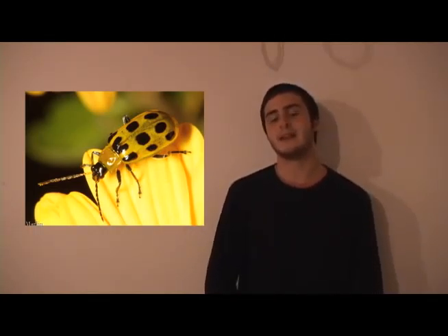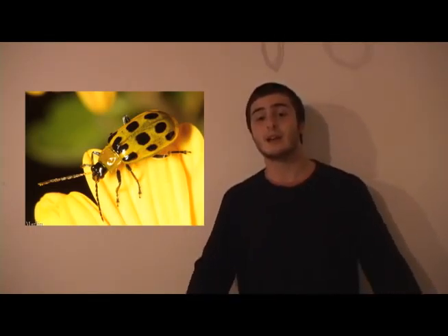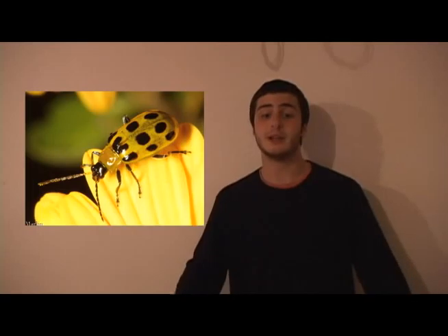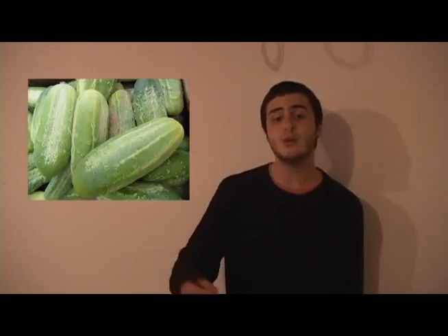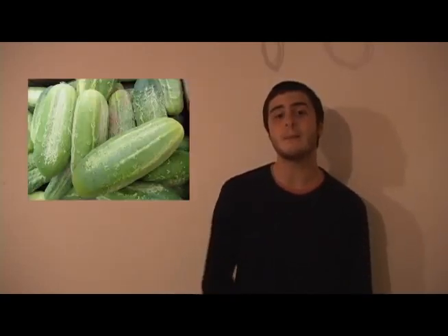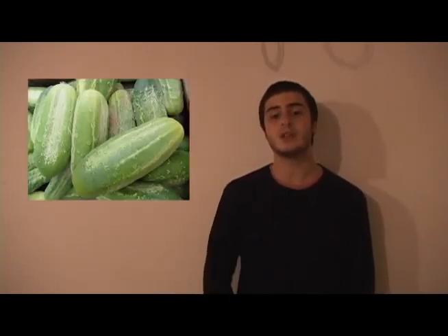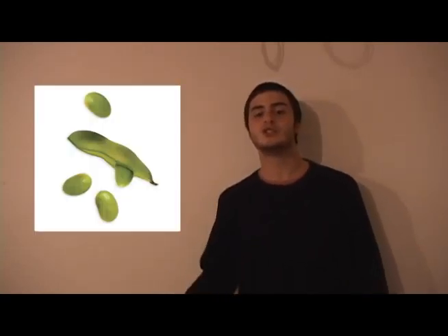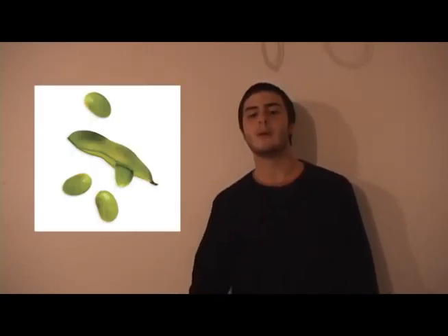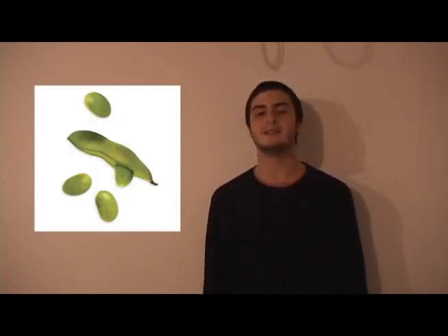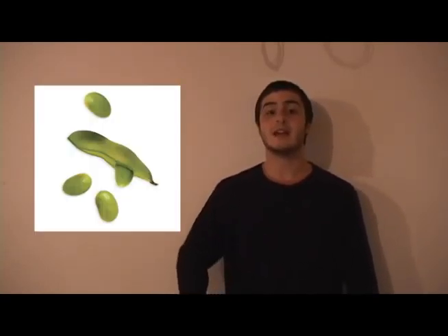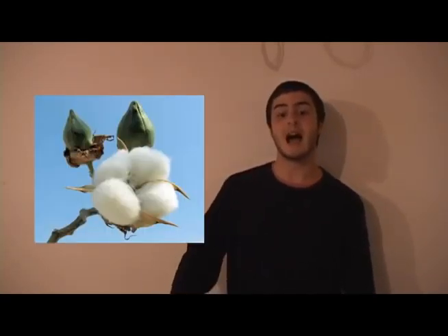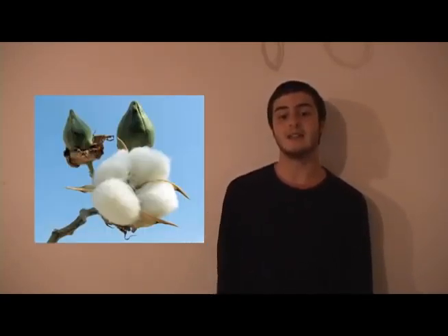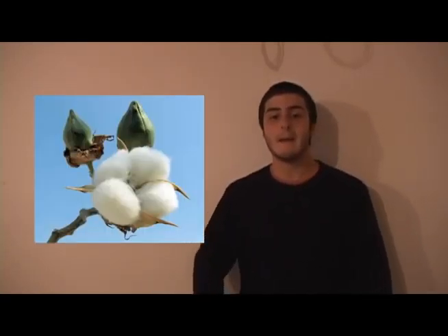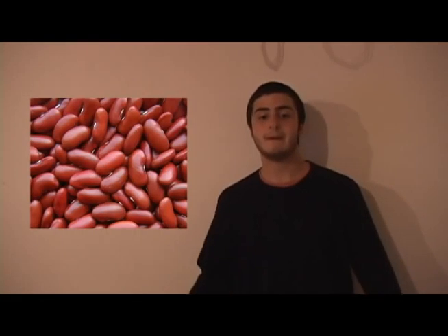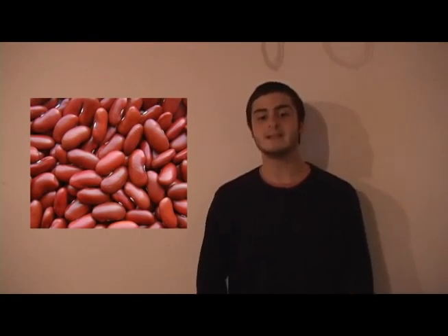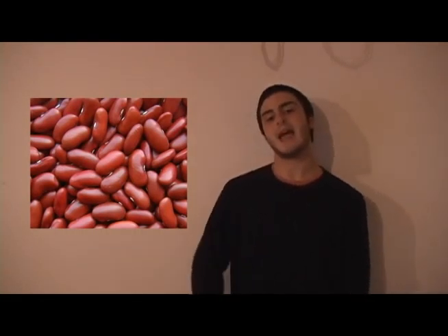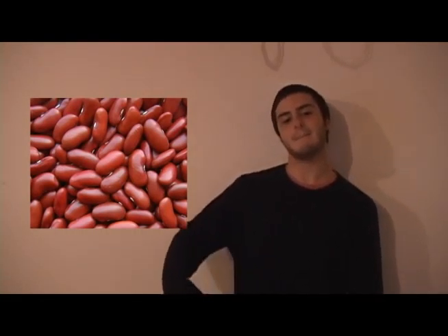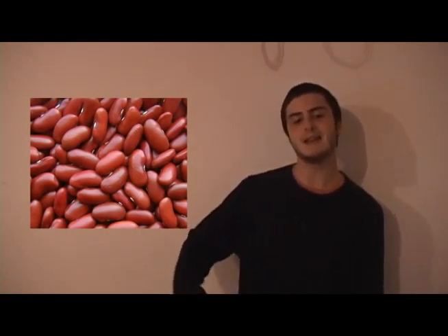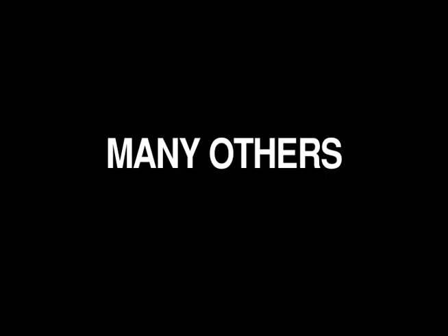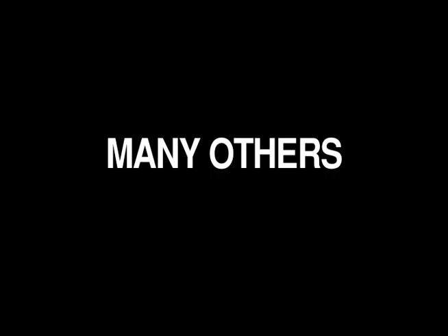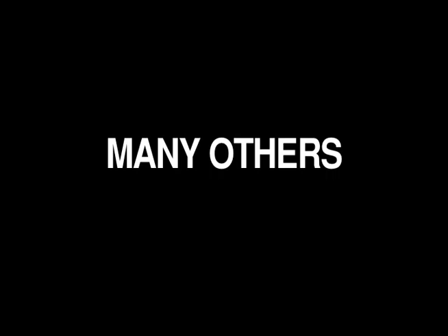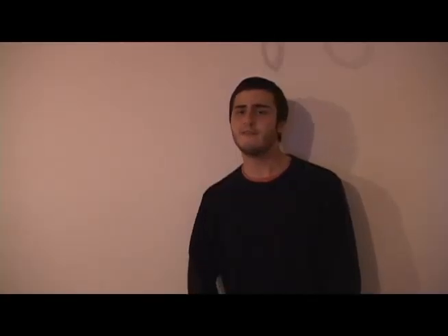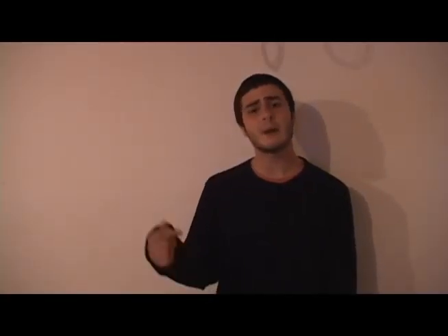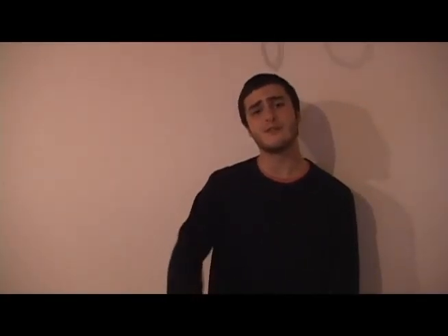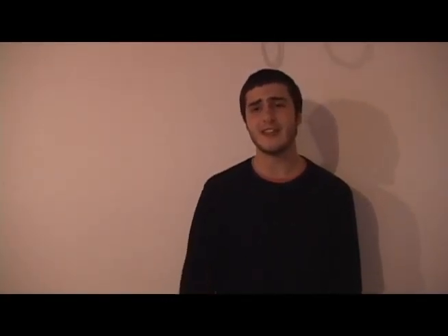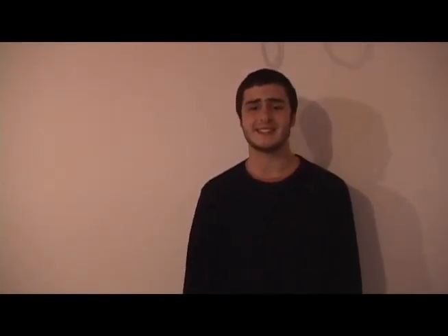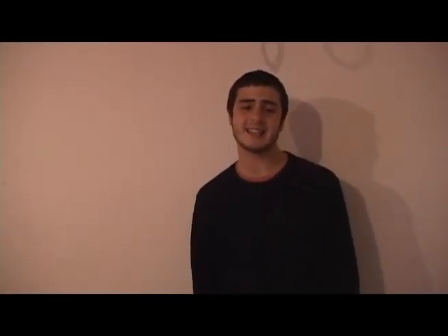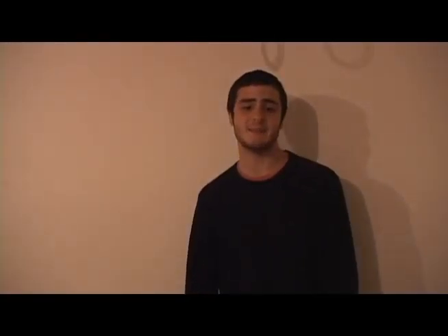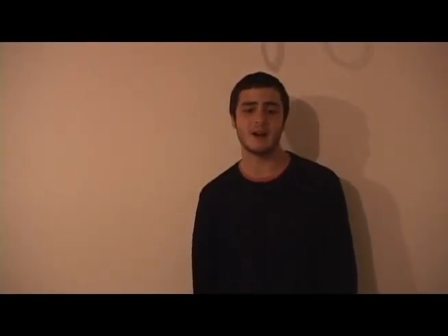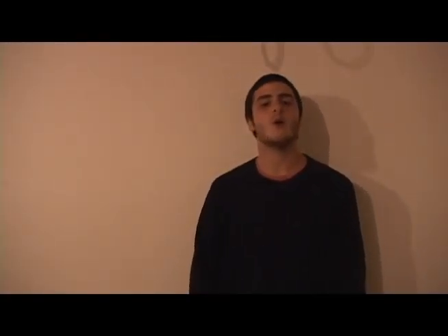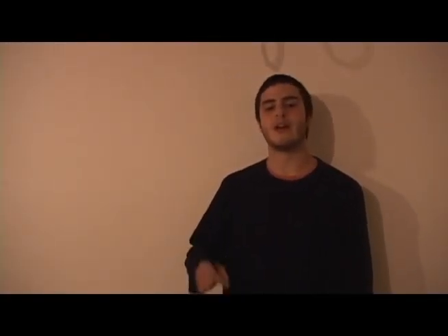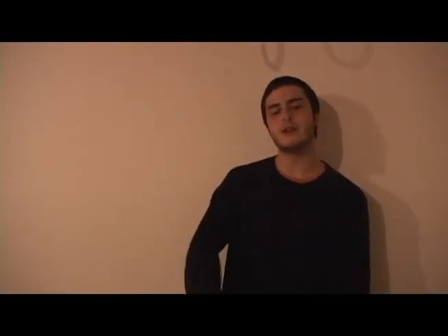But in the adult form, which is the cucumber beetle, it eats and damages the leaves of many crops, including cucumbers, soybeans, cotton, beans, and many others.